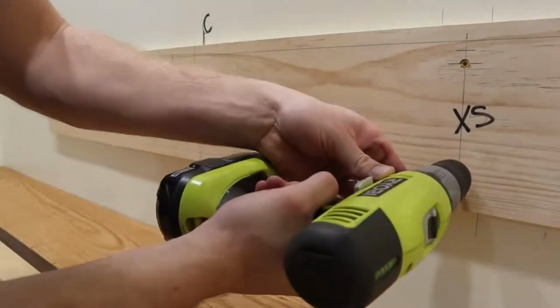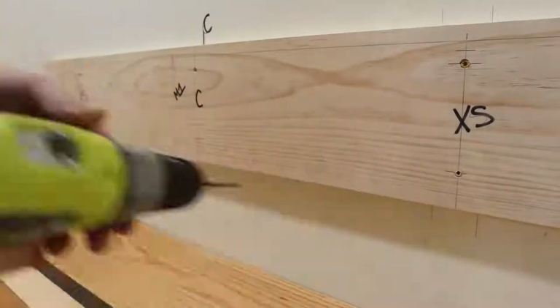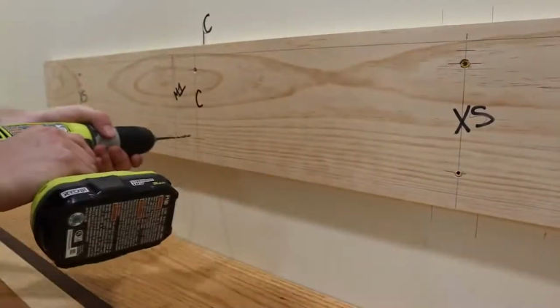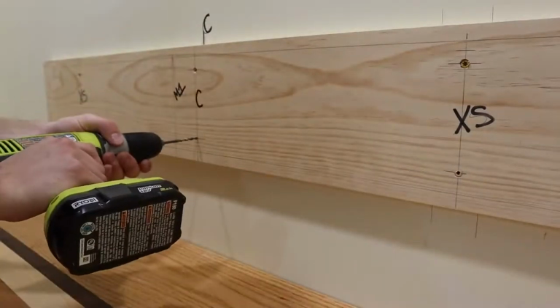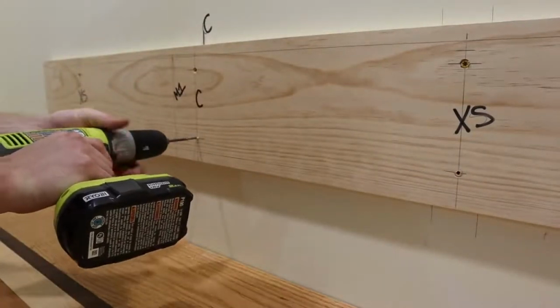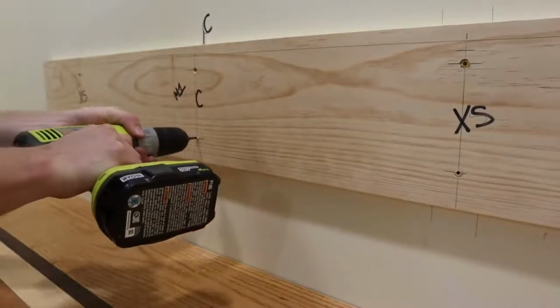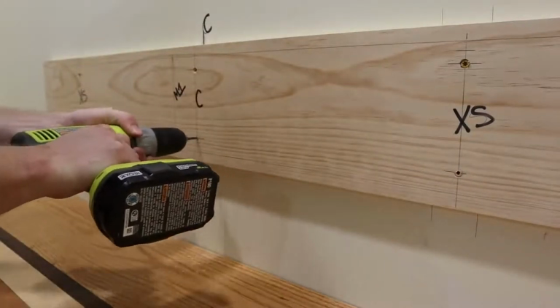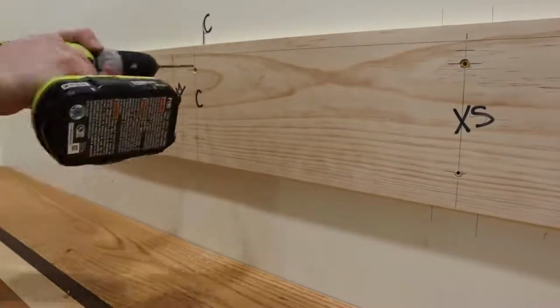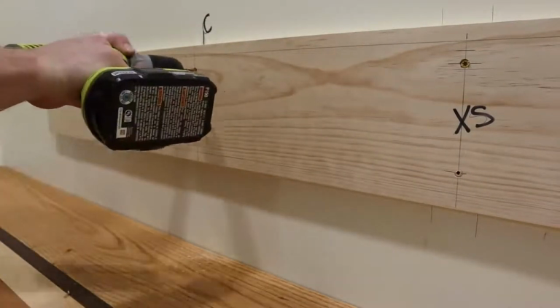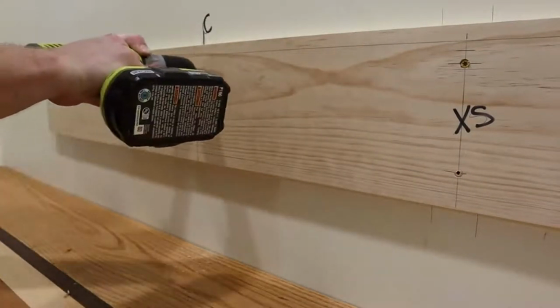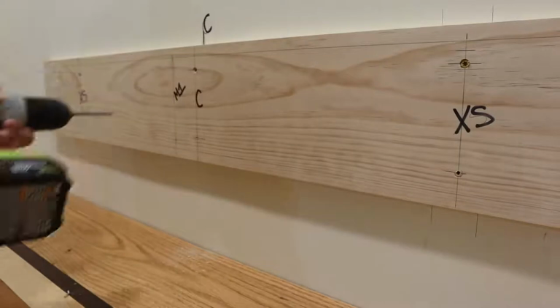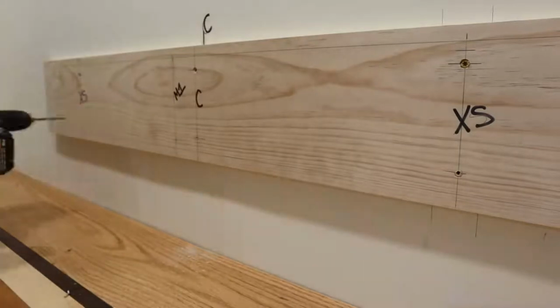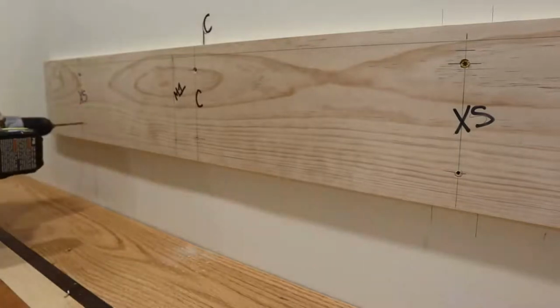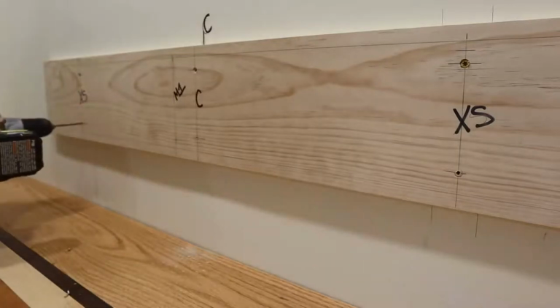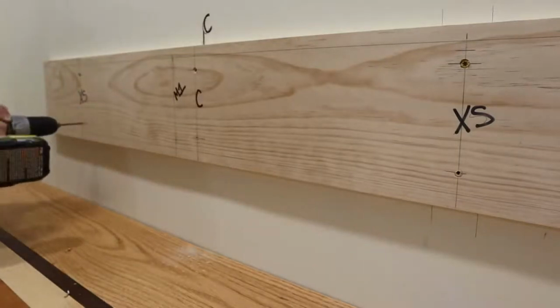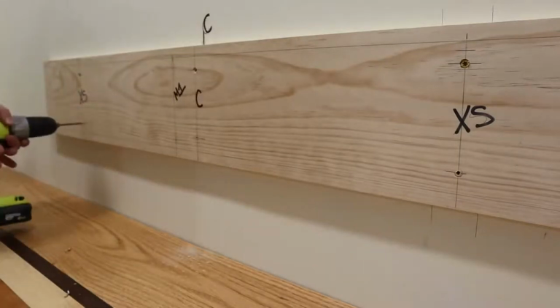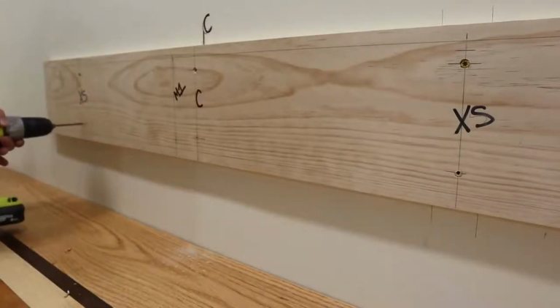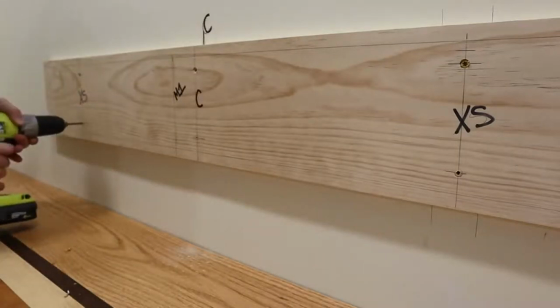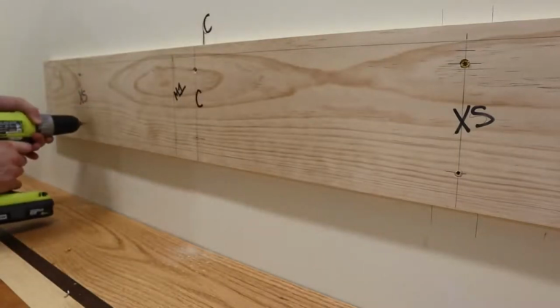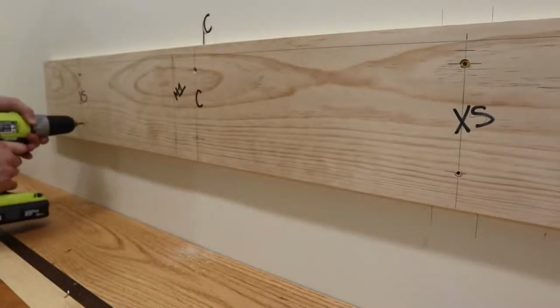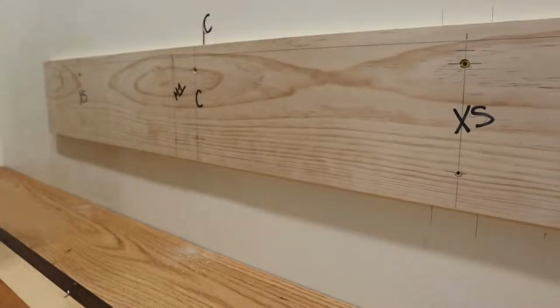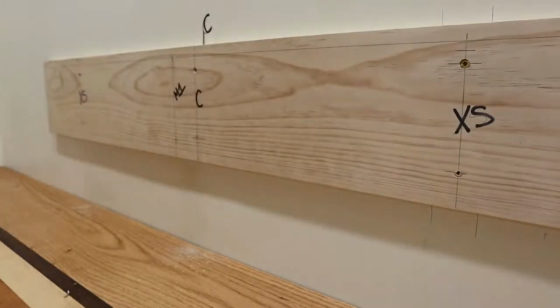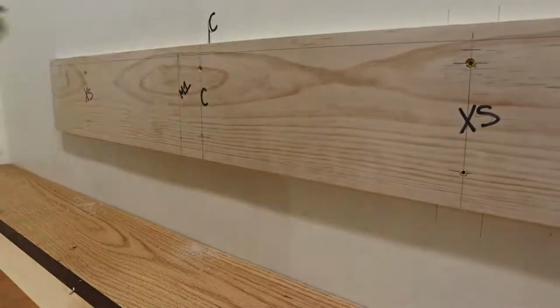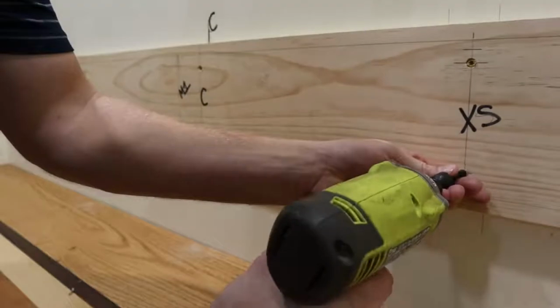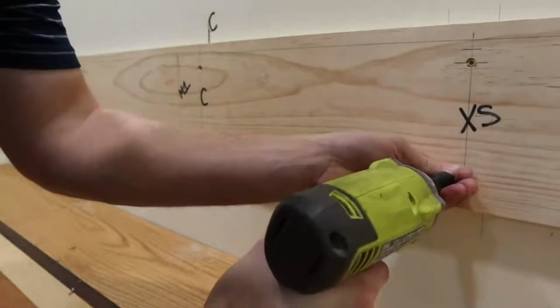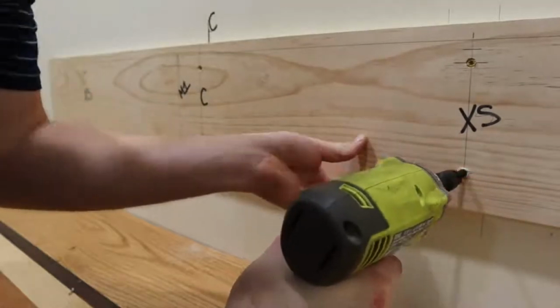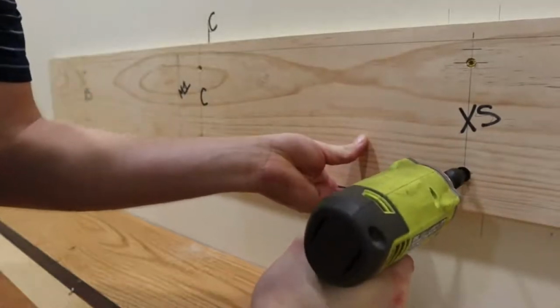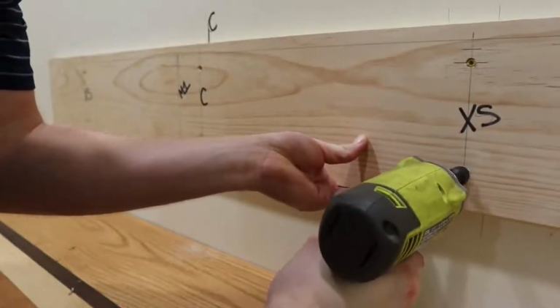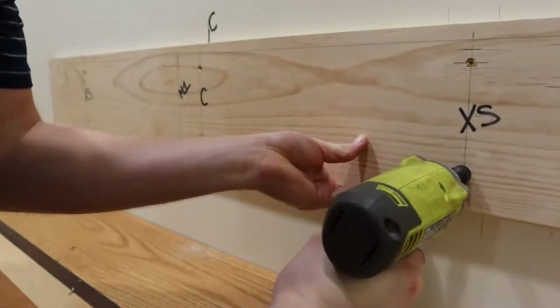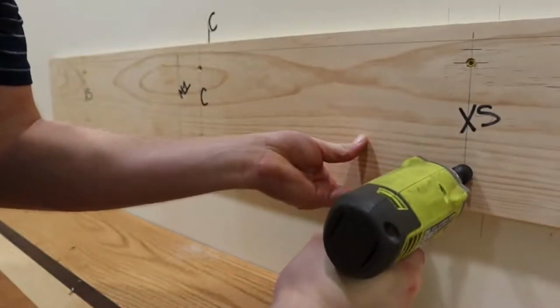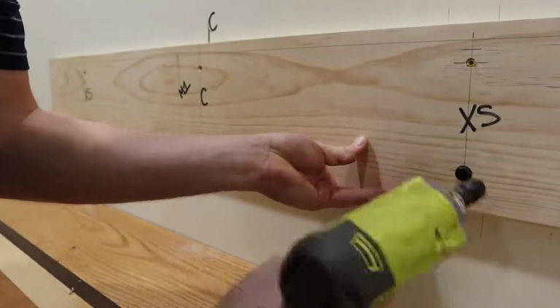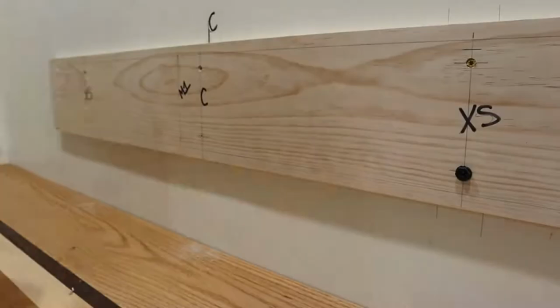I pre-drilled all the holes and screwed in the 2.5-inch lag bolts and washers that came with the kit. Then I came back and did a finishing tighten with a ratchet just to make sure they're not in there too tight.